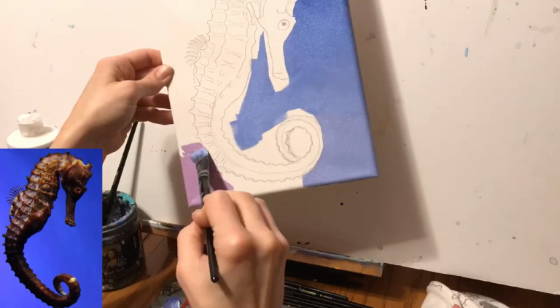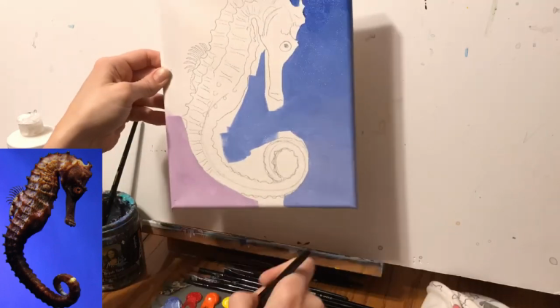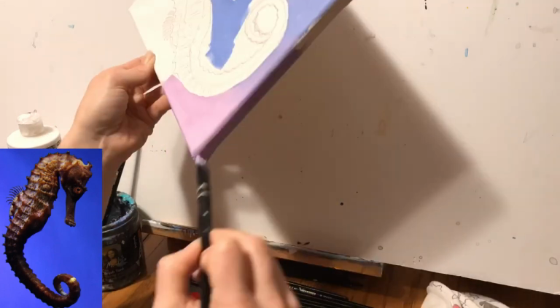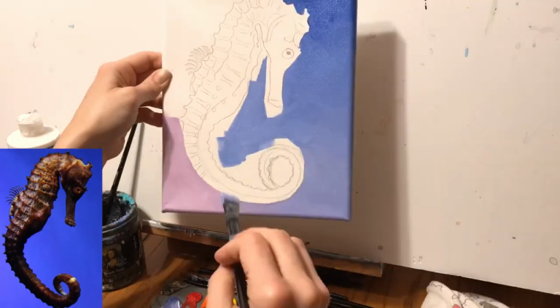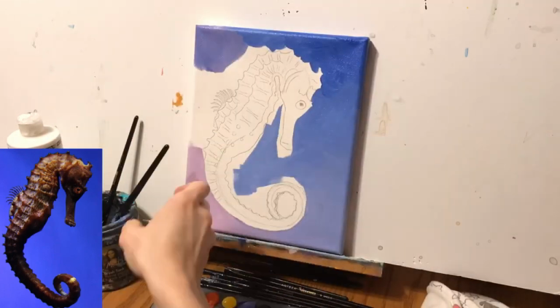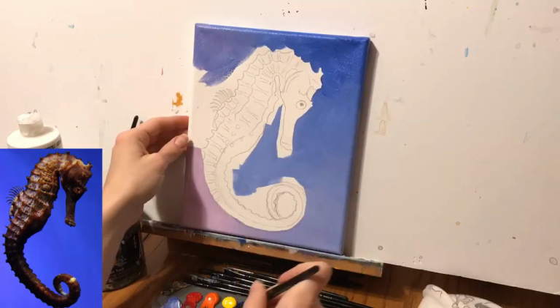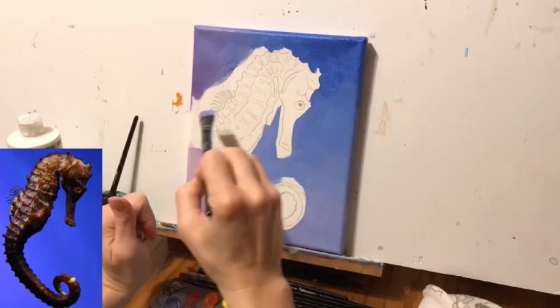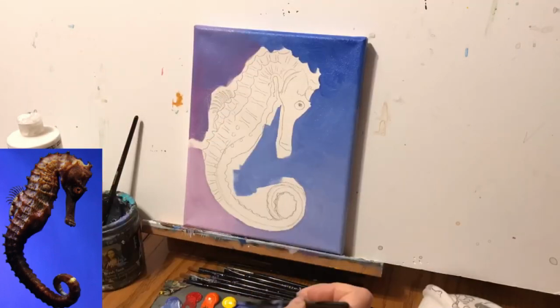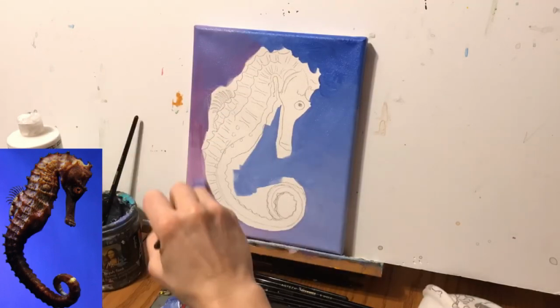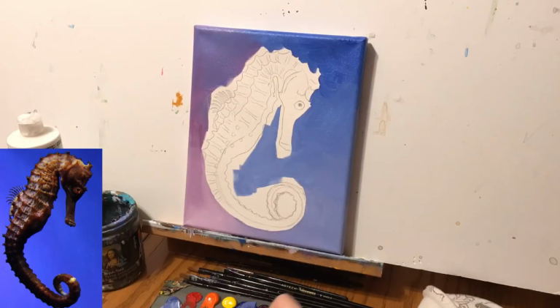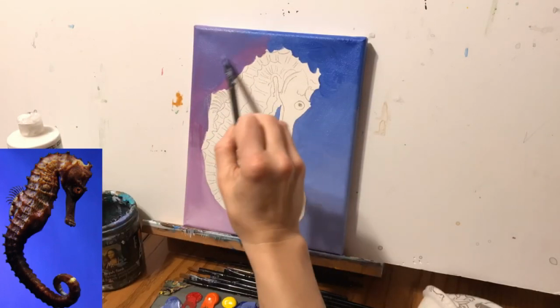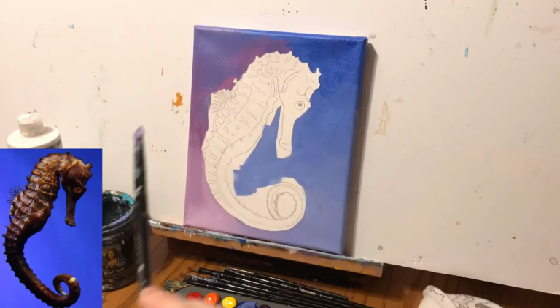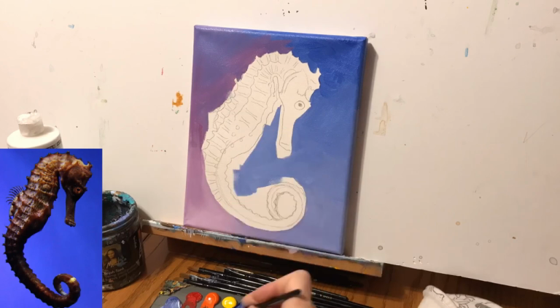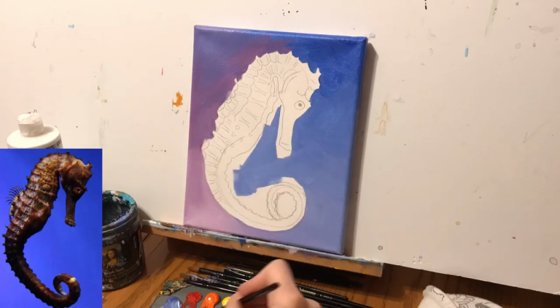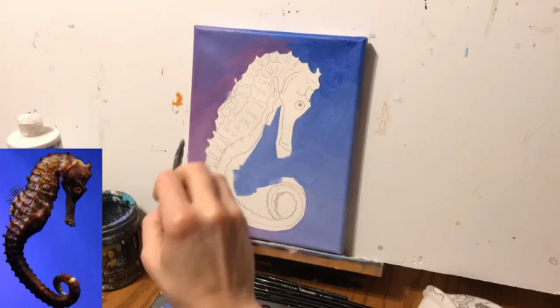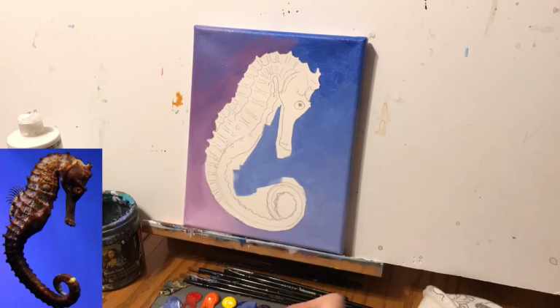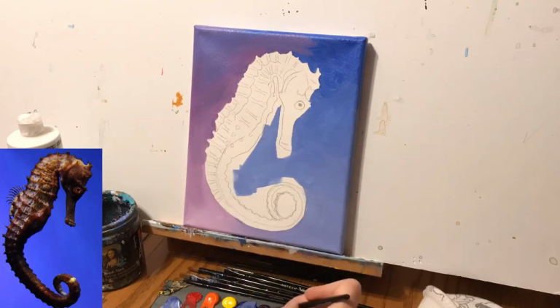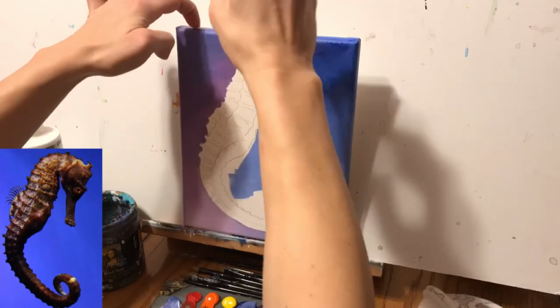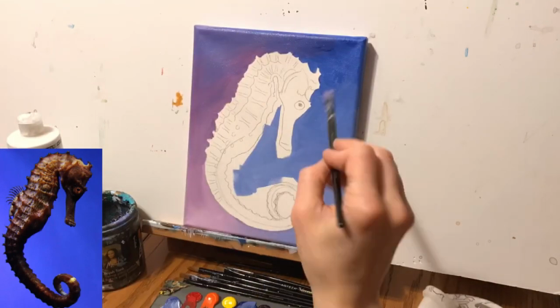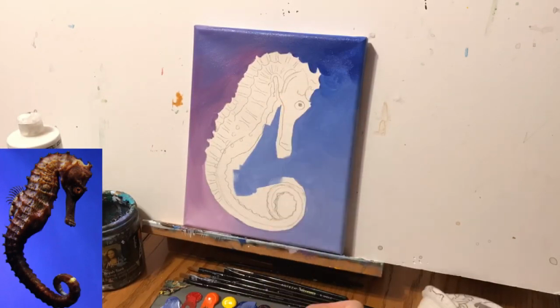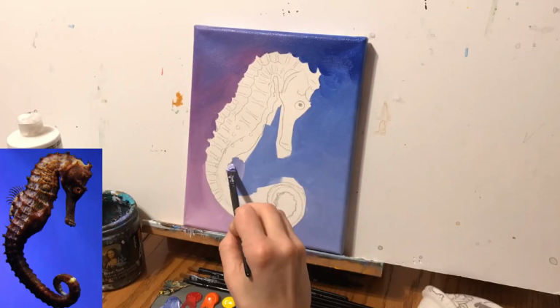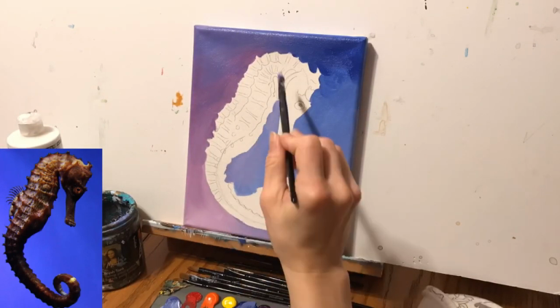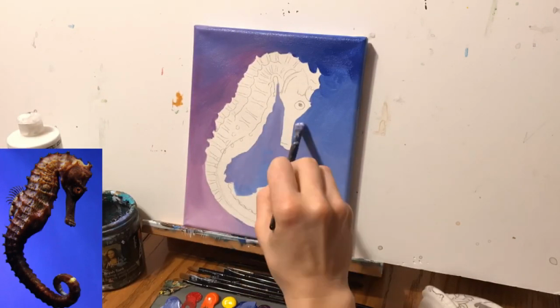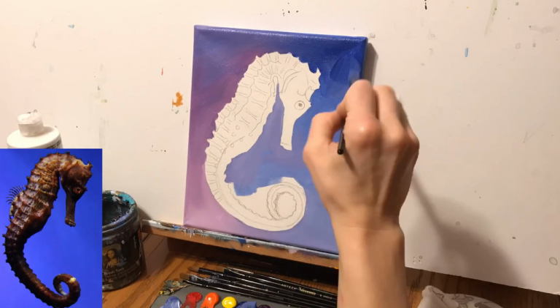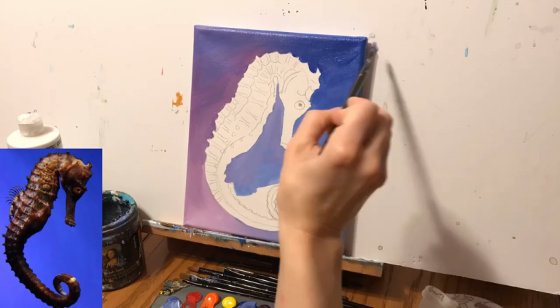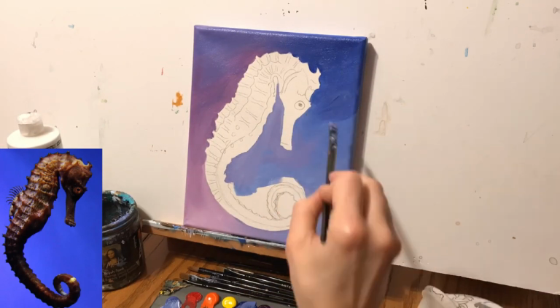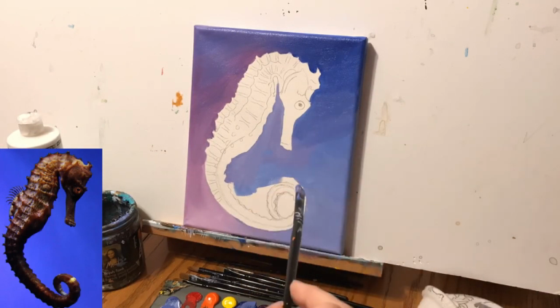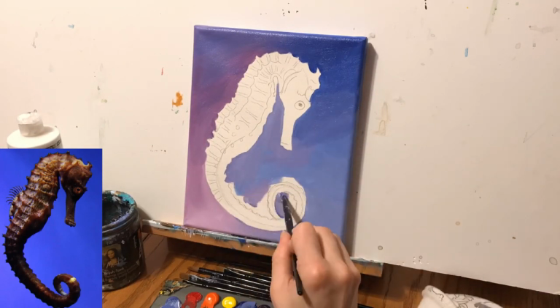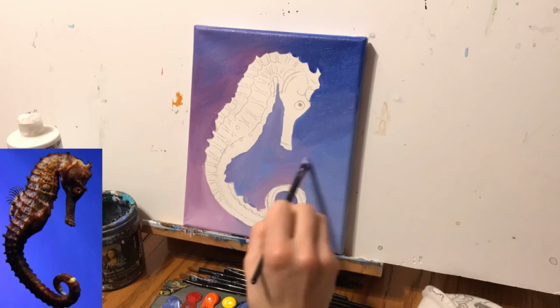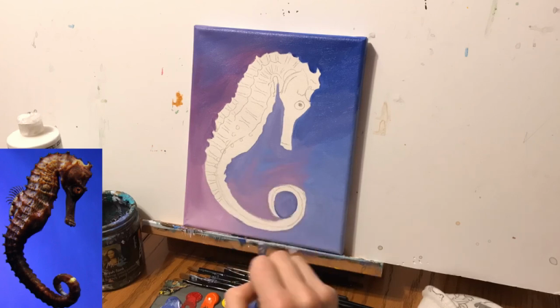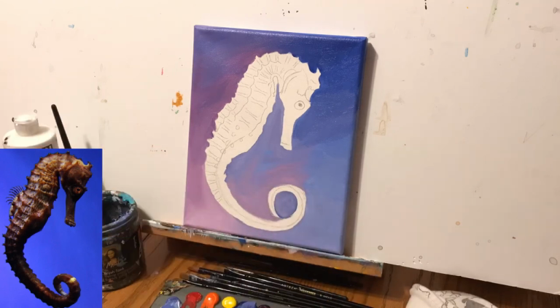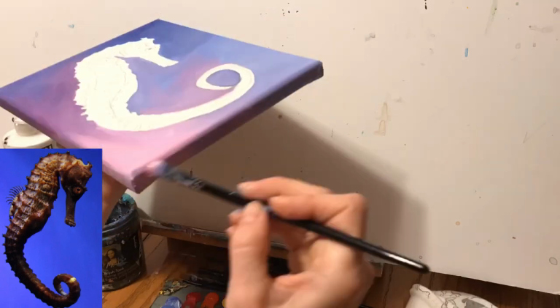This is the second nautical painting of a four ocean painting commission that I'm working on. The first one was of the dolphin, which I'll include links to that time lapse down below.